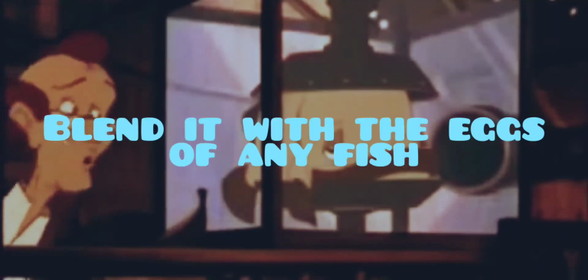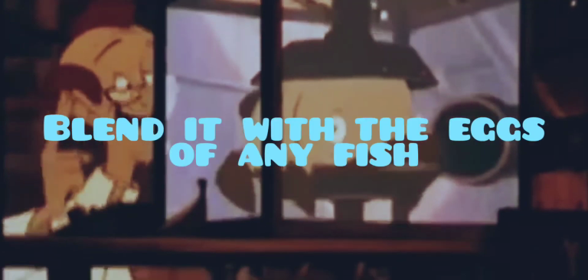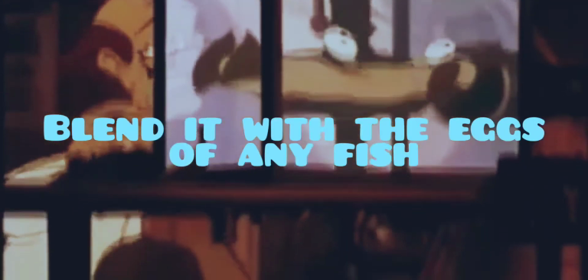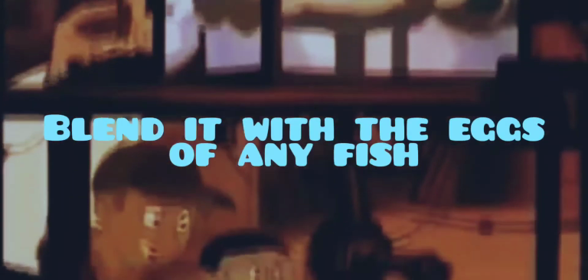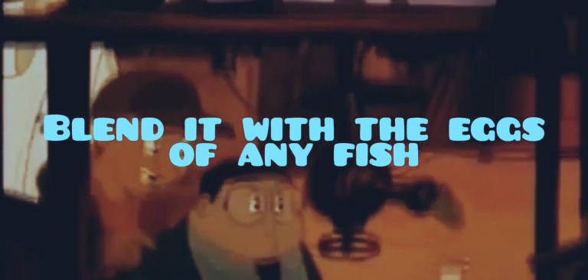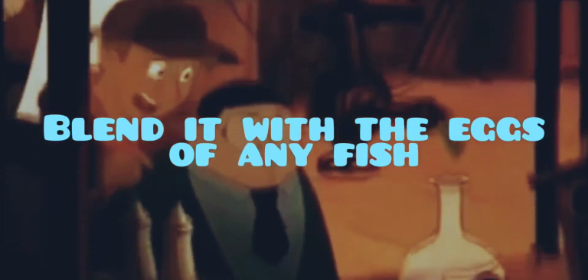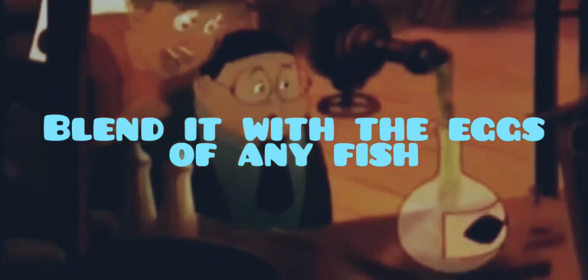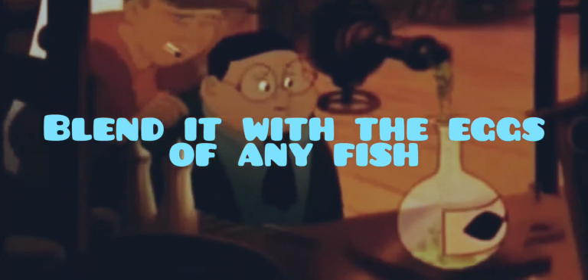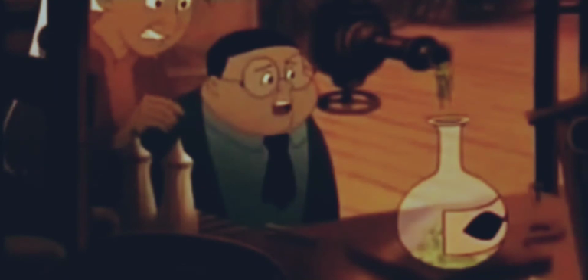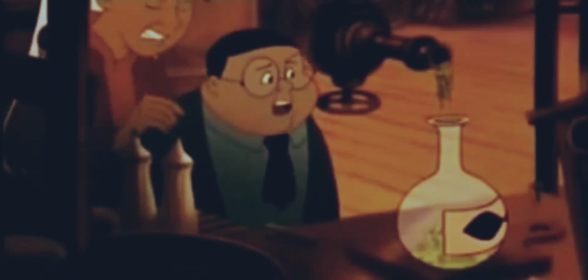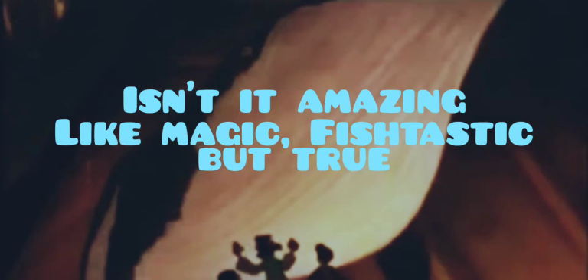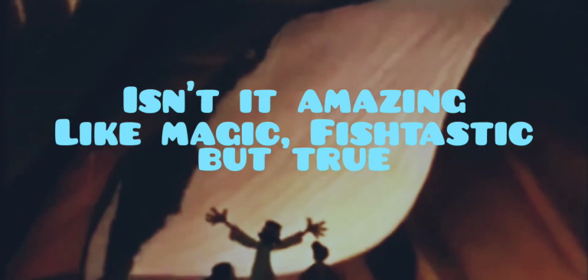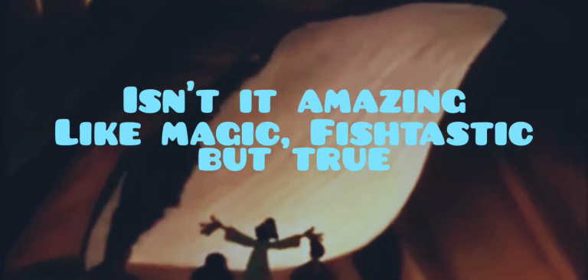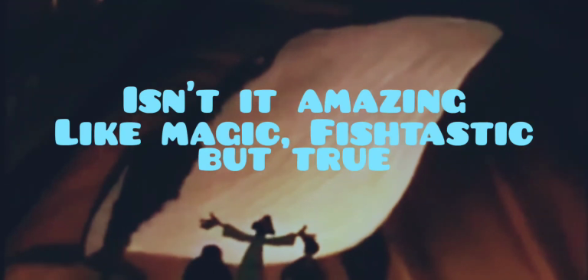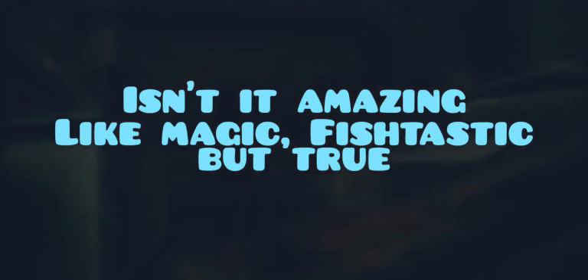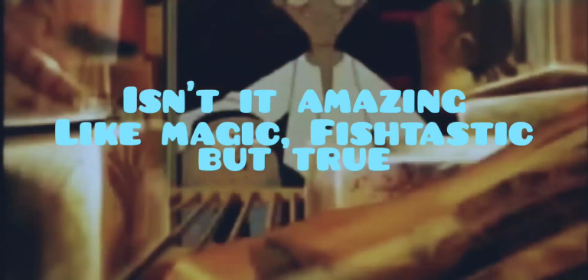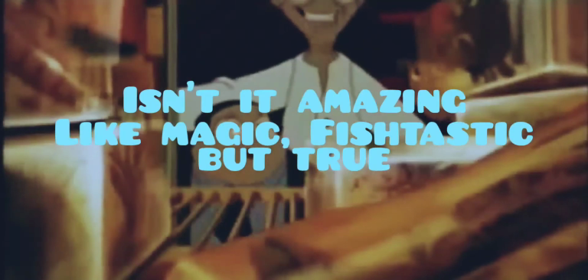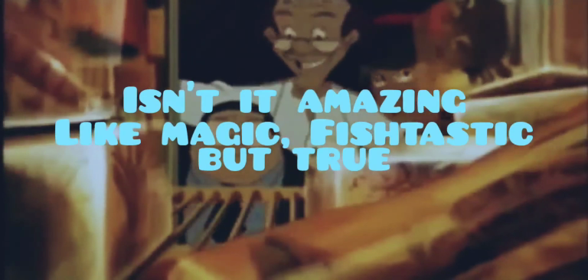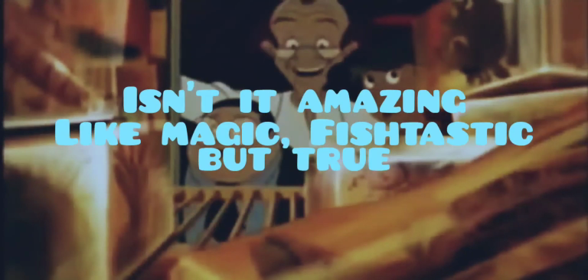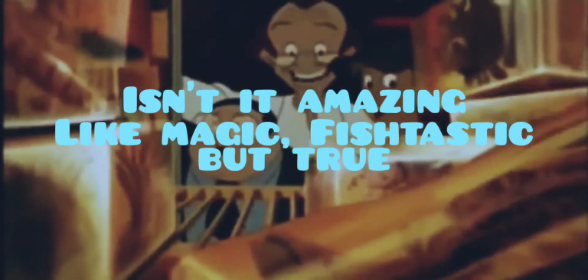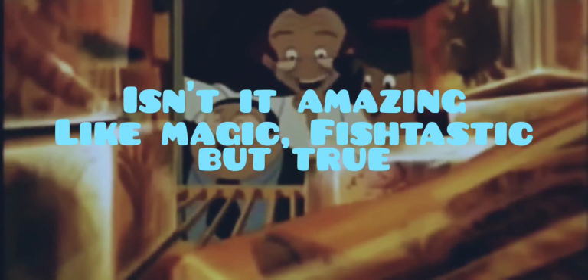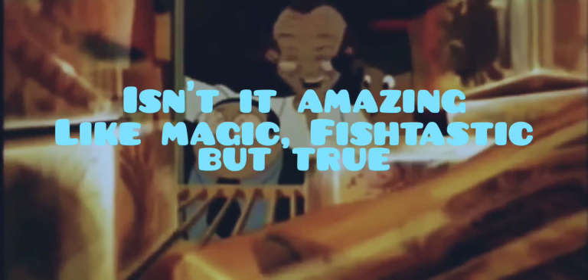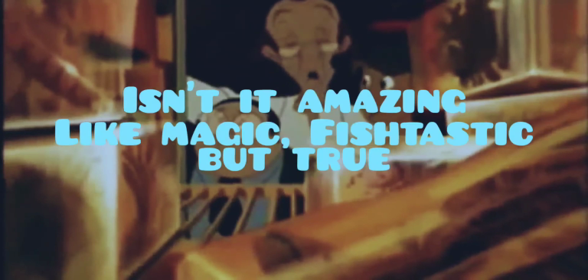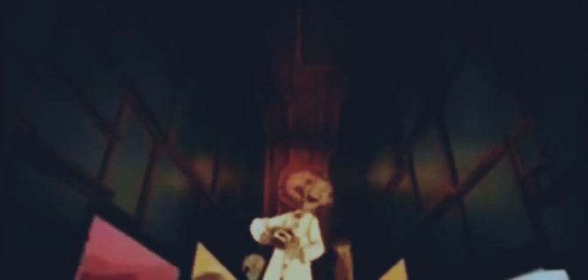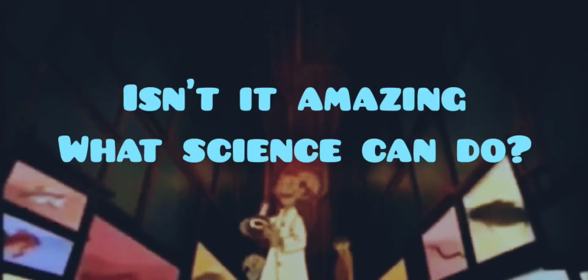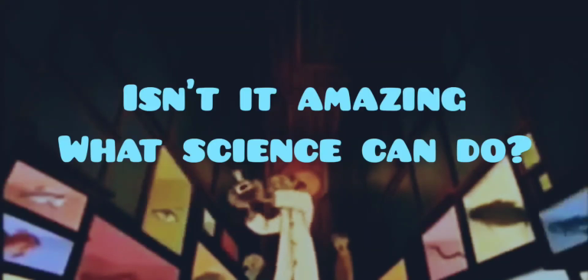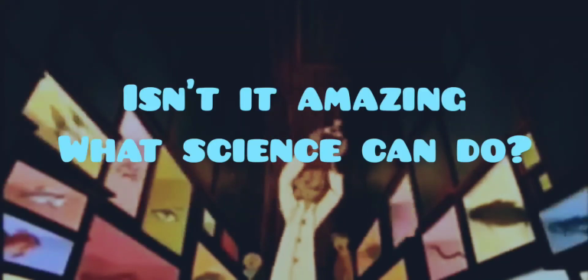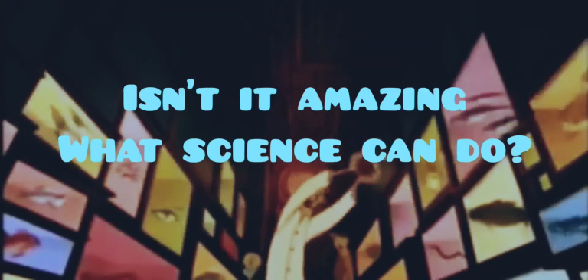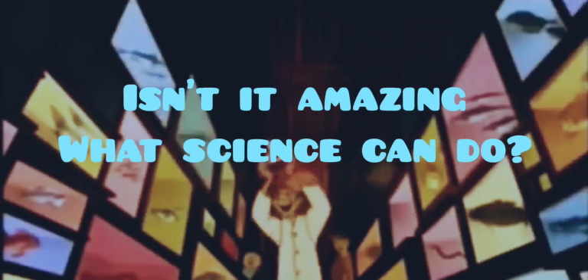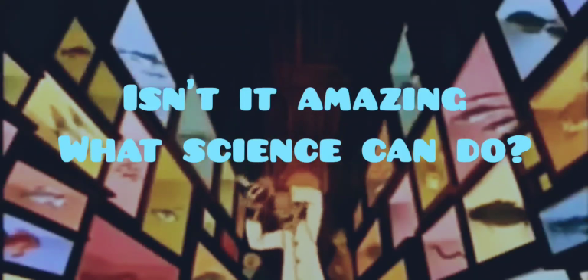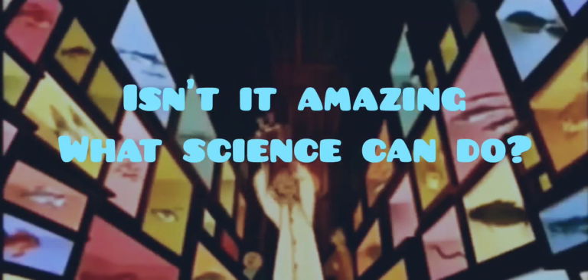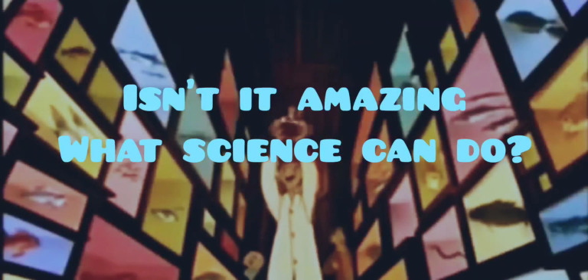And get ready for the eggs. Isn't it amazing, like magic, fish-tastic but true? Isn't it amazing, what science can do?